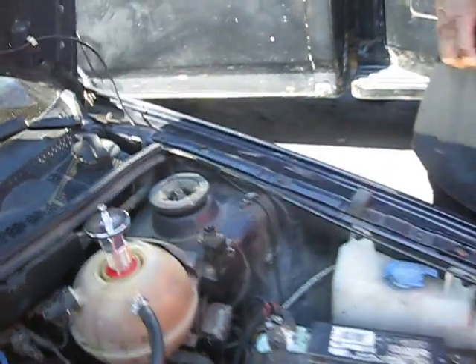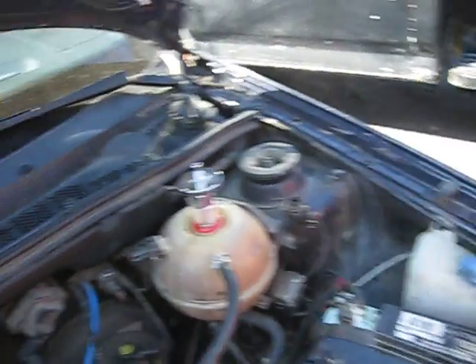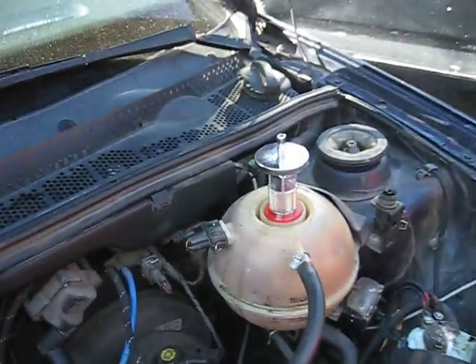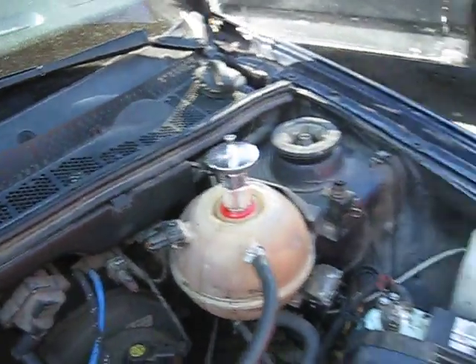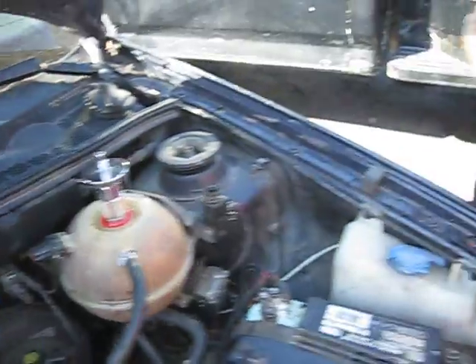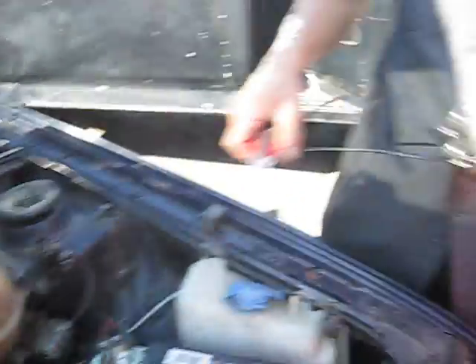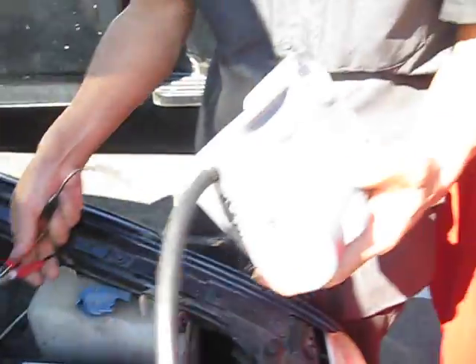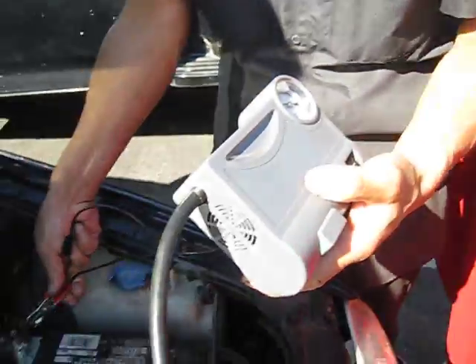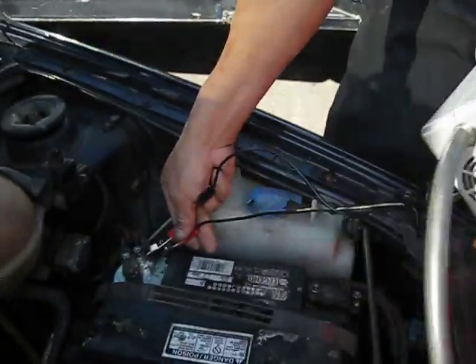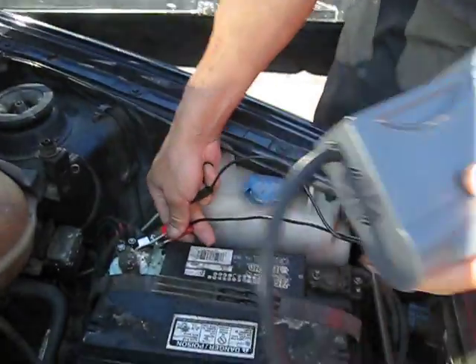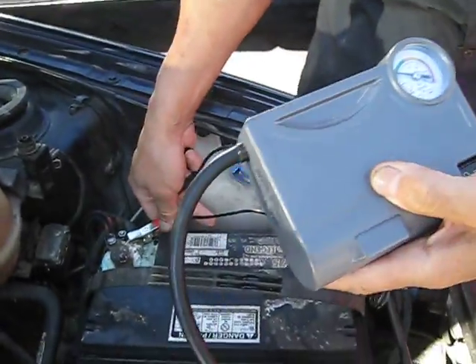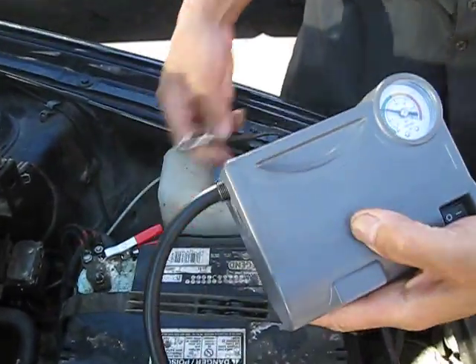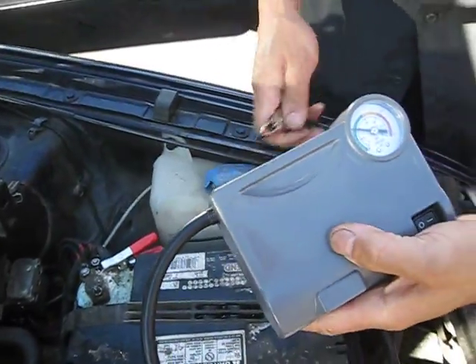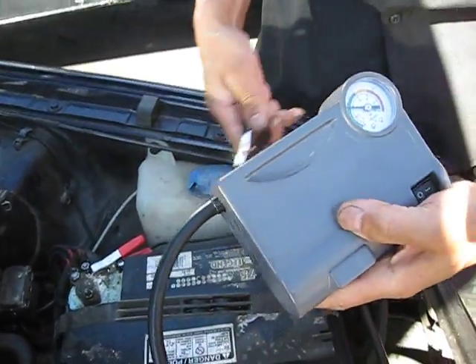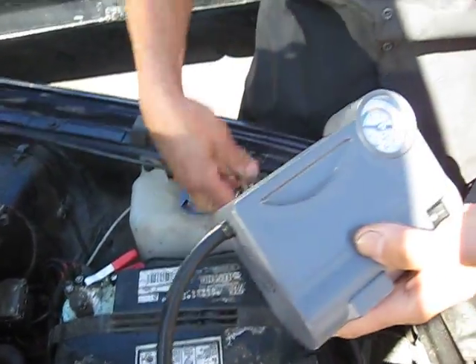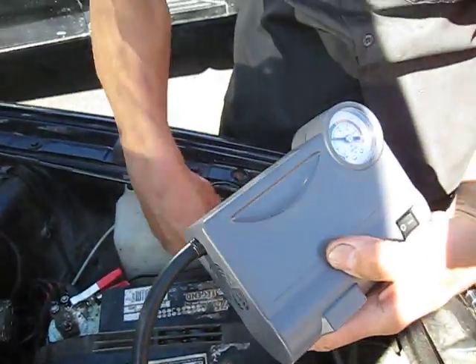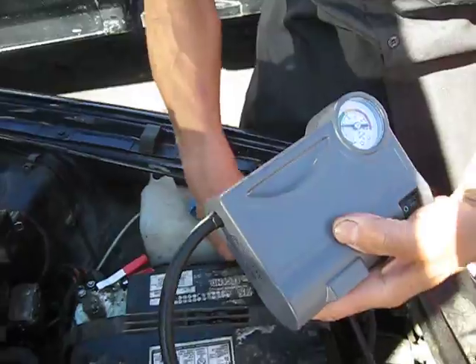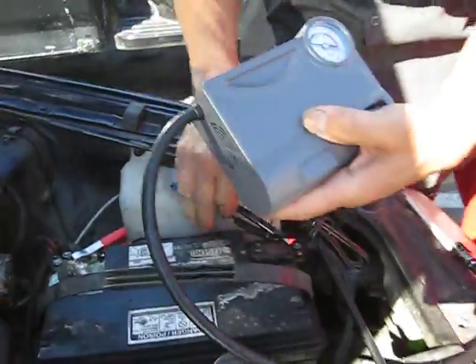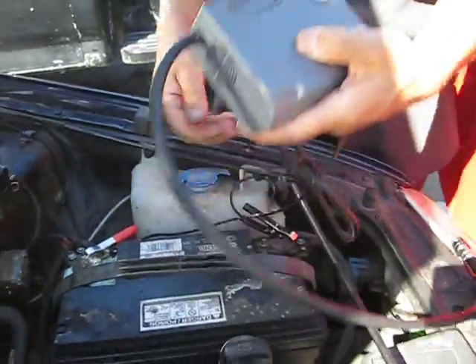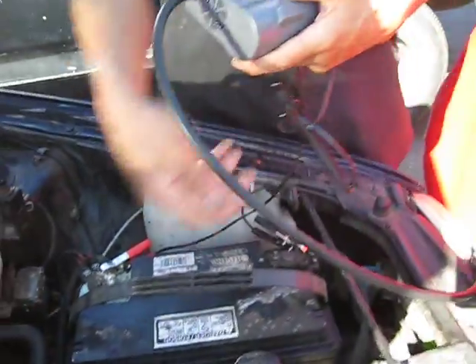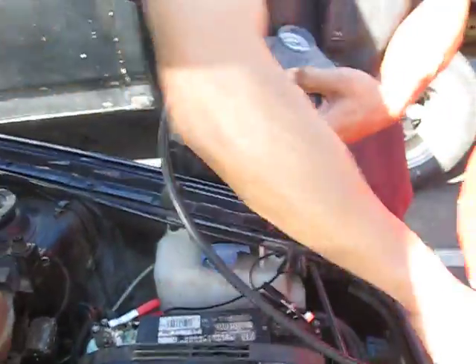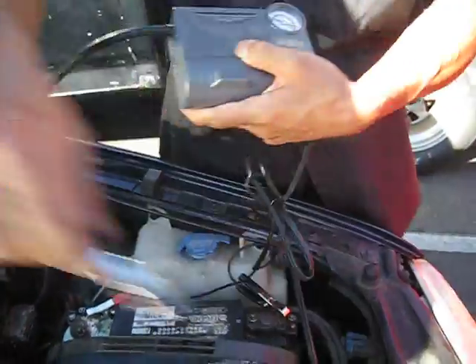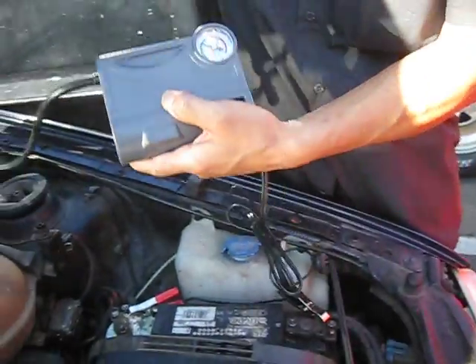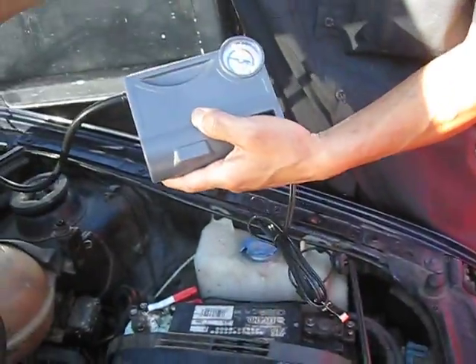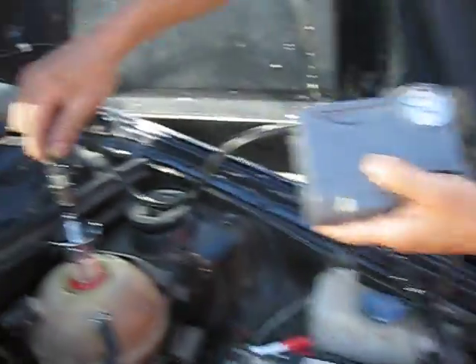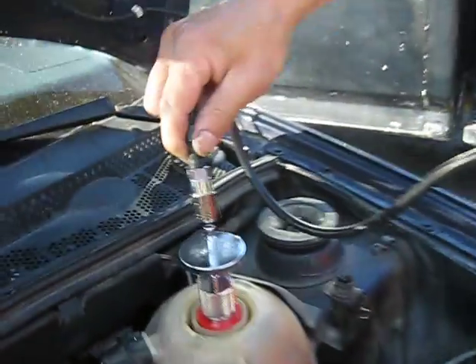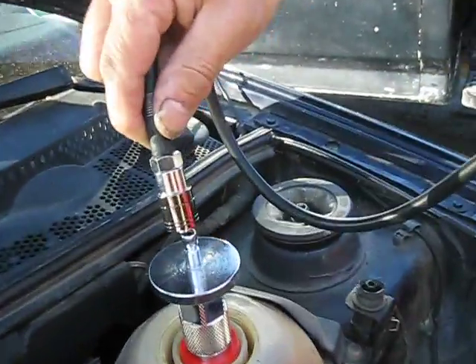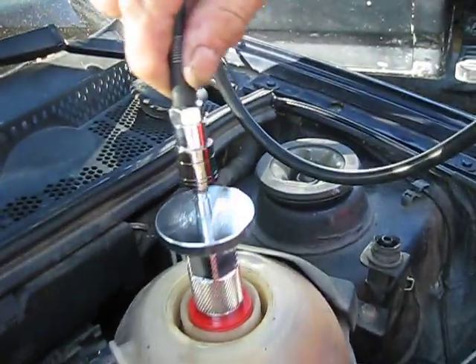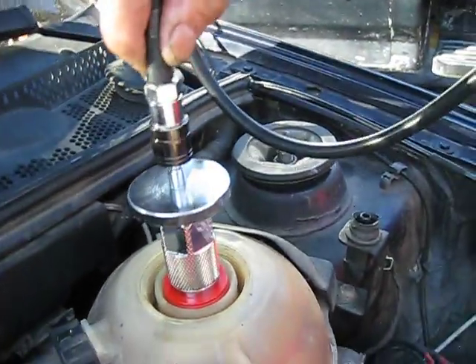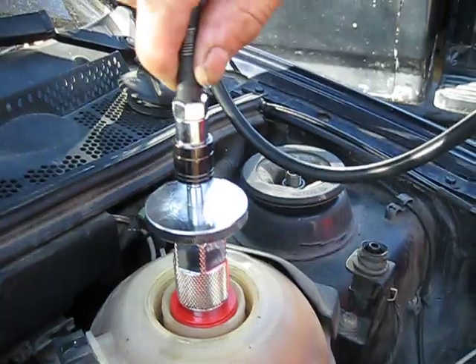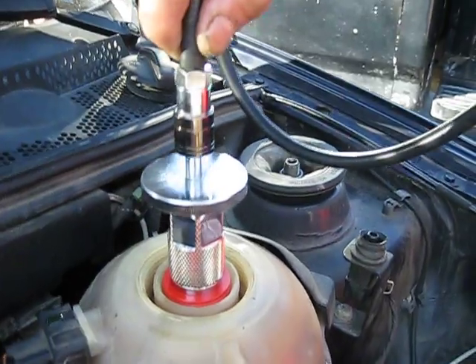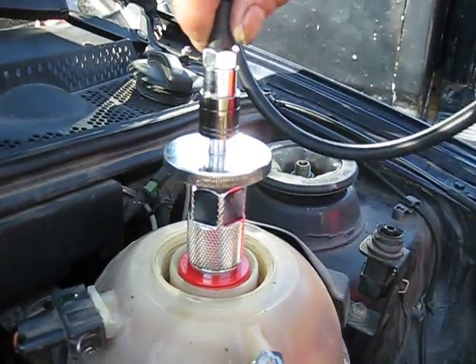Once the adapter is installed, attach the battery clamps, red to positive and black to negative. Then press the coupler to the radiator adapter.